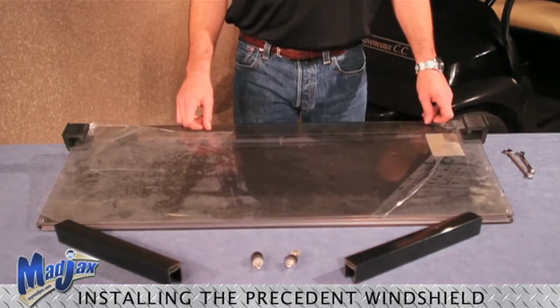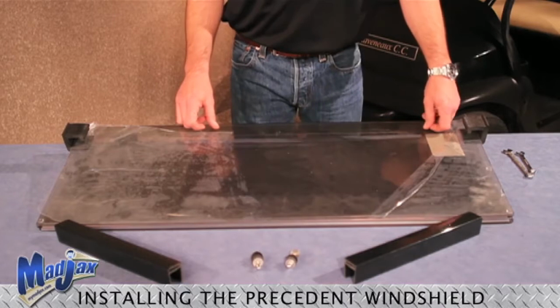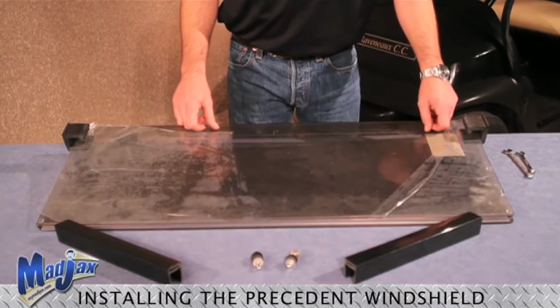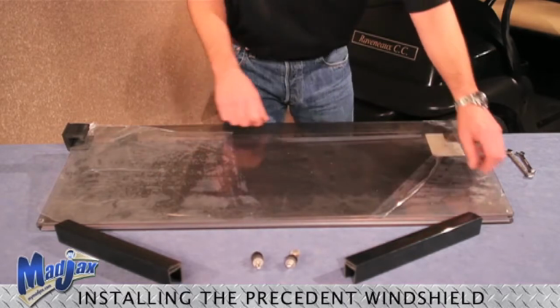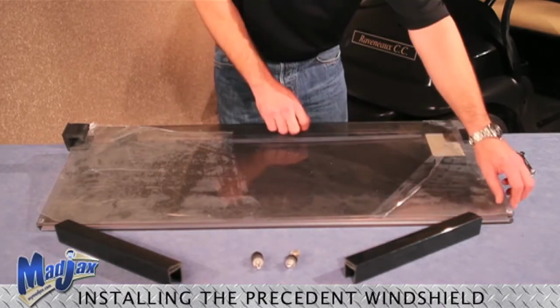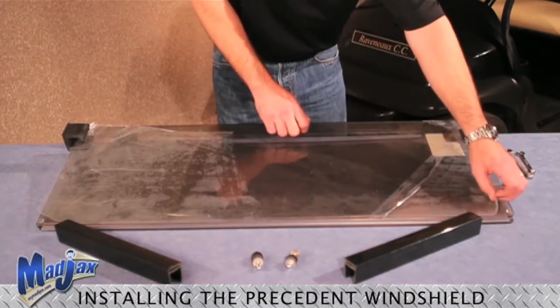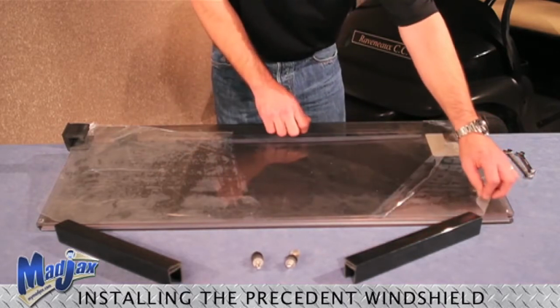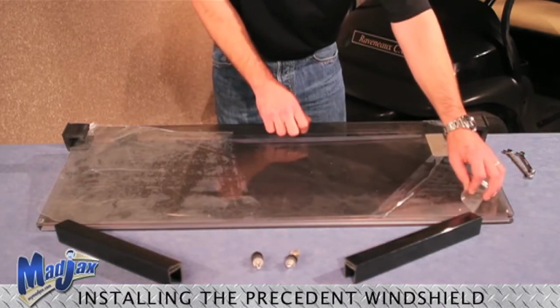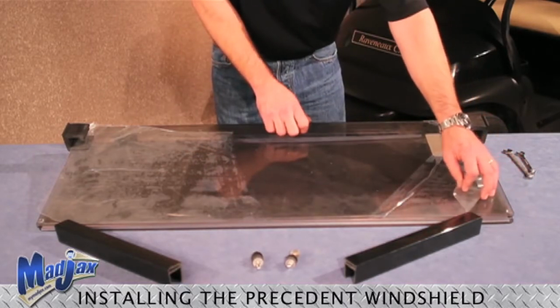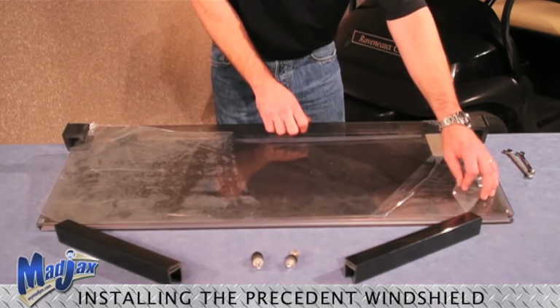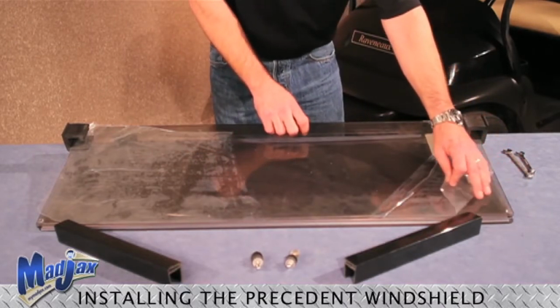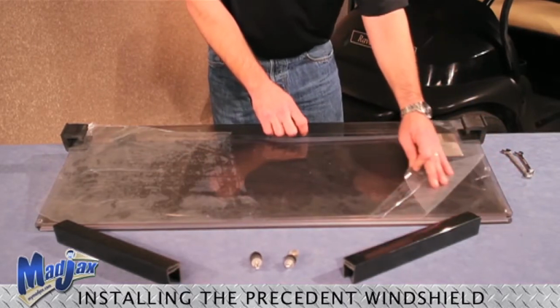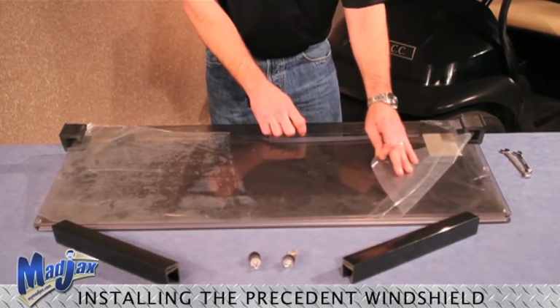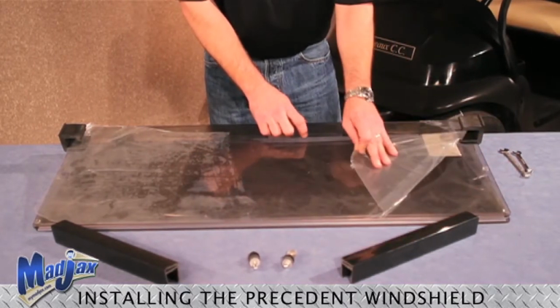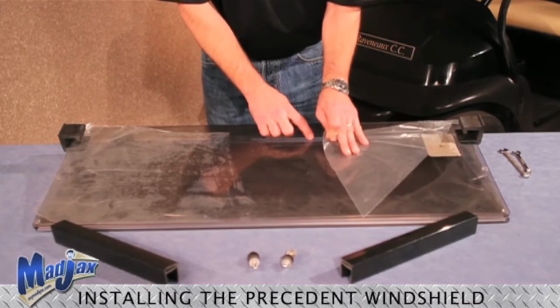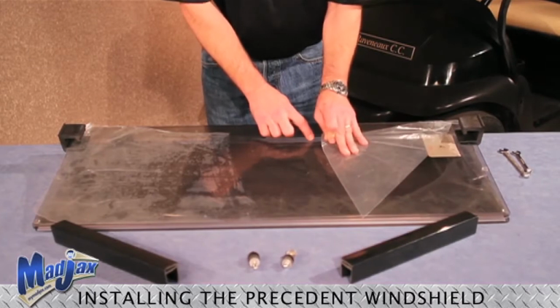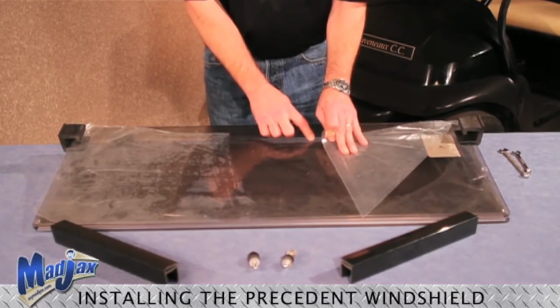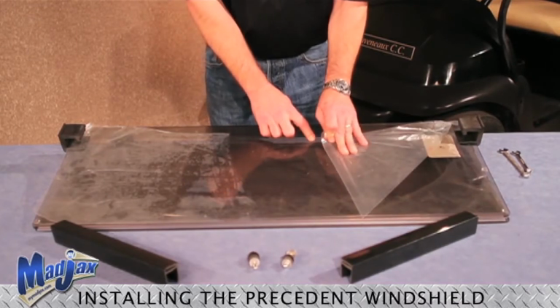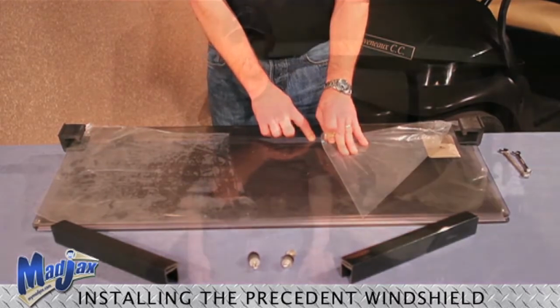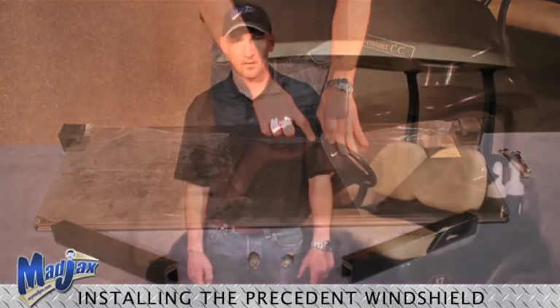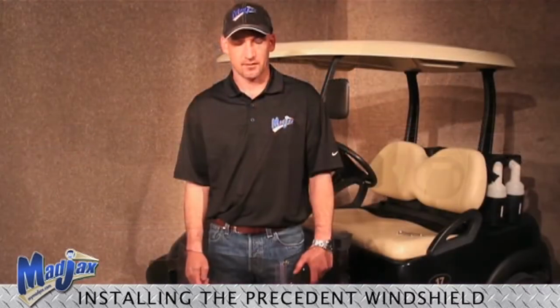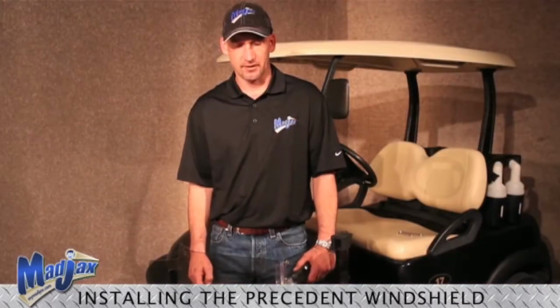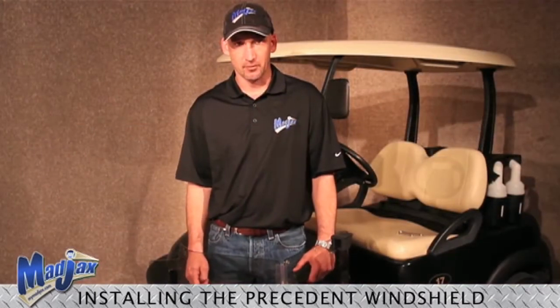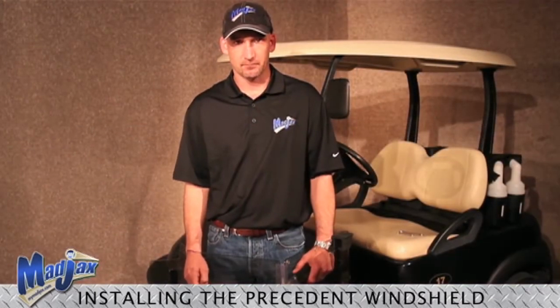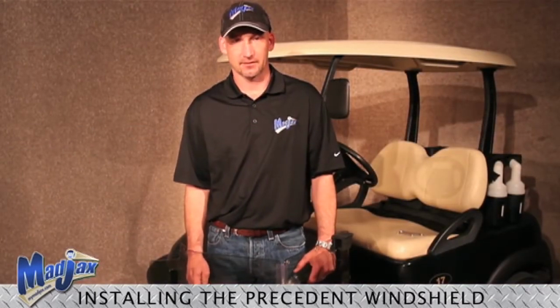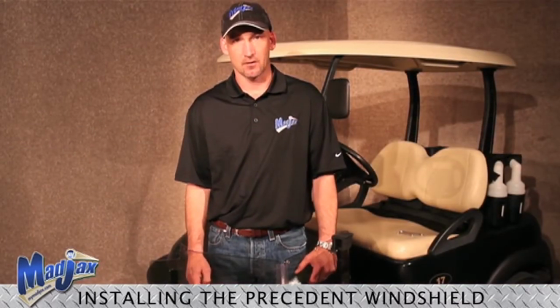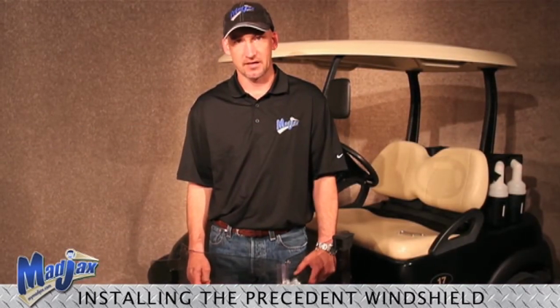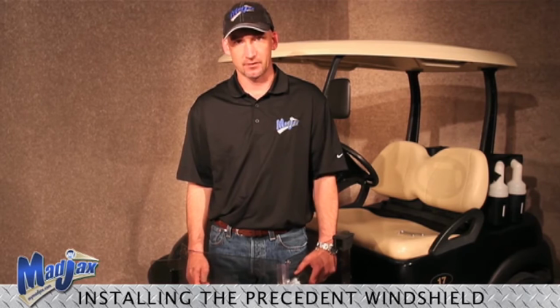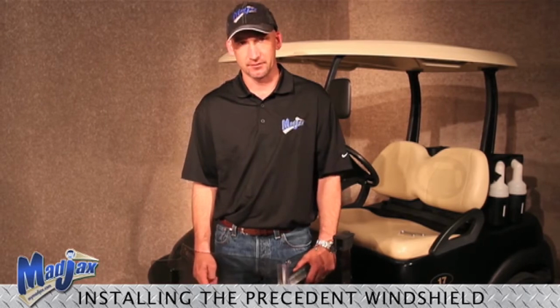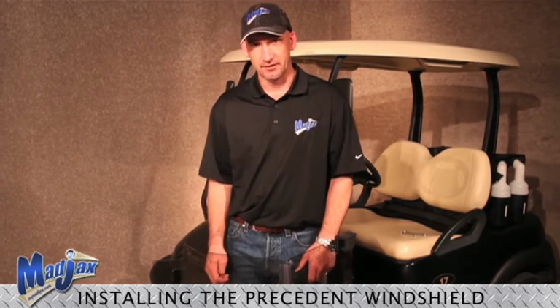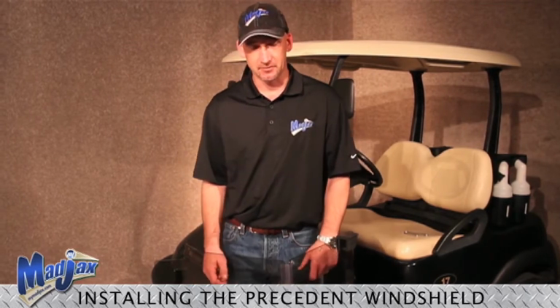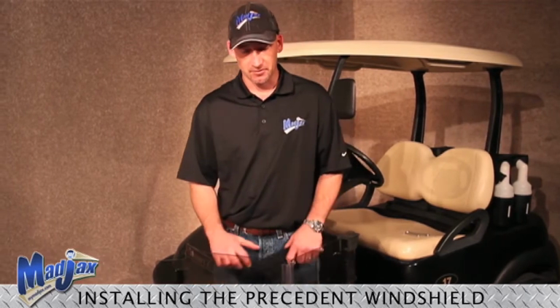The first thing we will do is remove the protective plastic from the windshield. Now that we have removed the plastic from all four sides of the windshield, it is time to install the strut bracket.